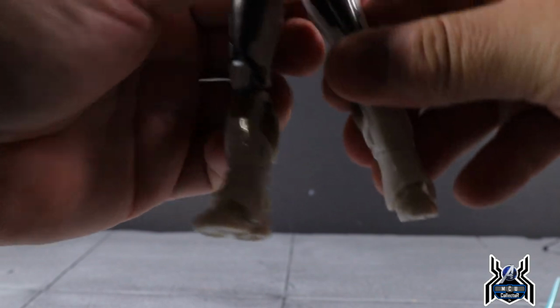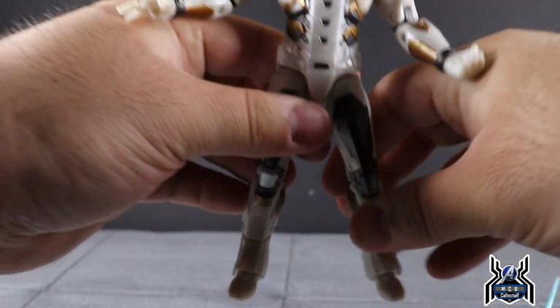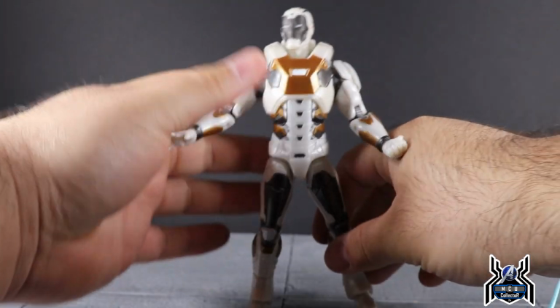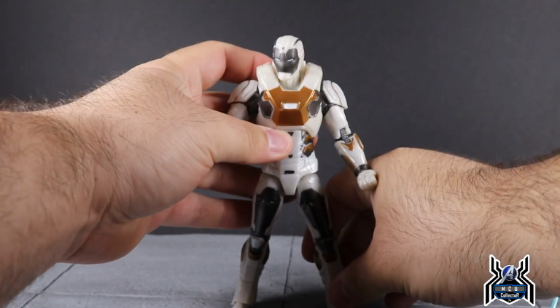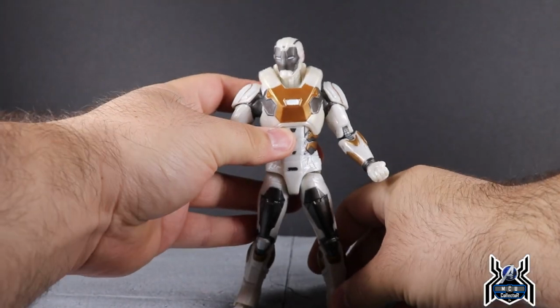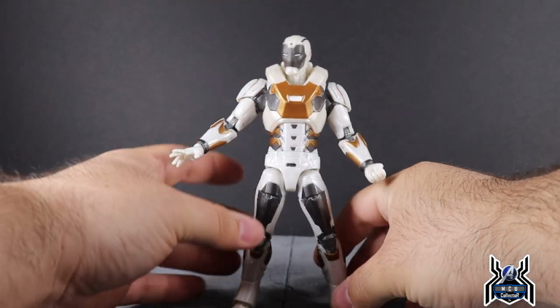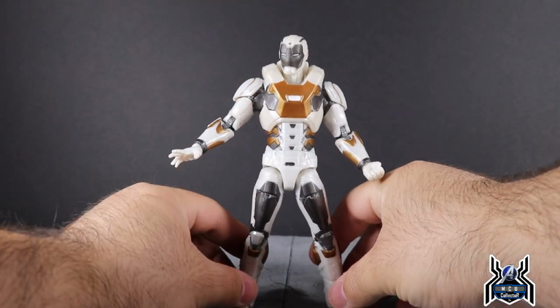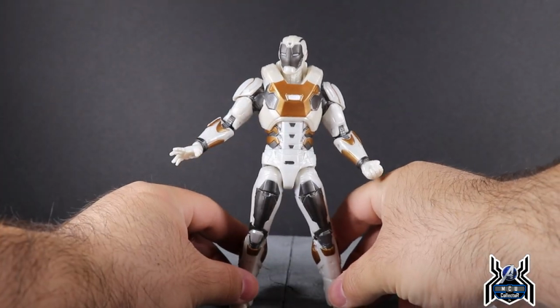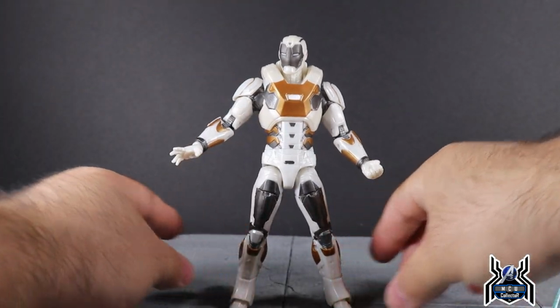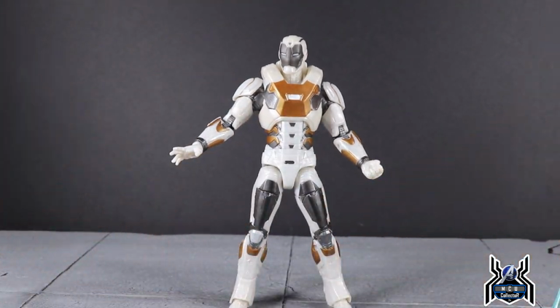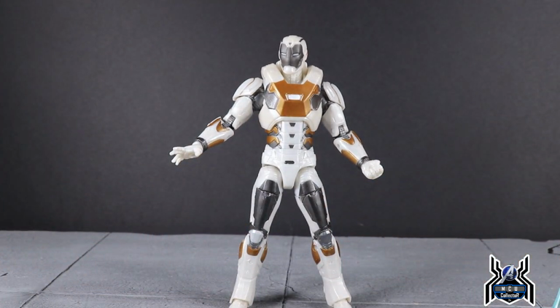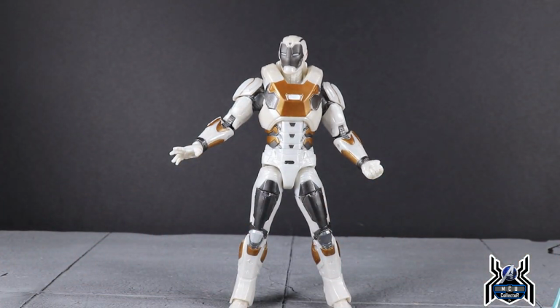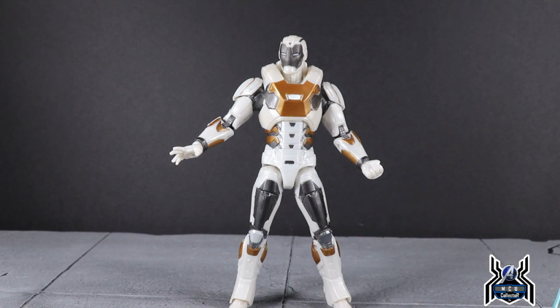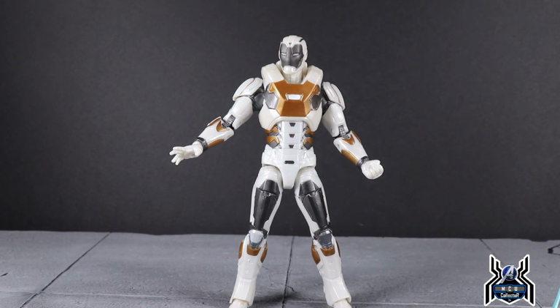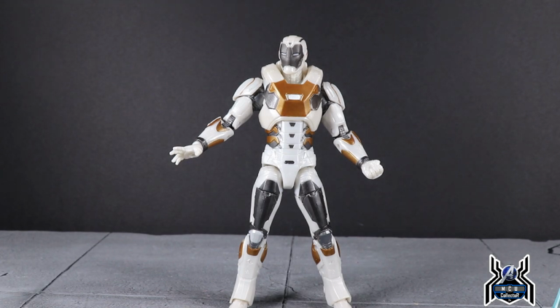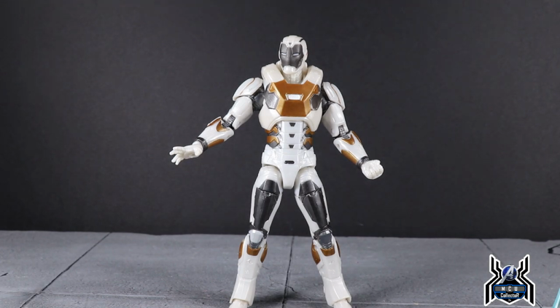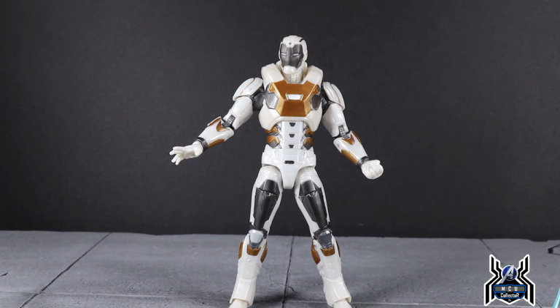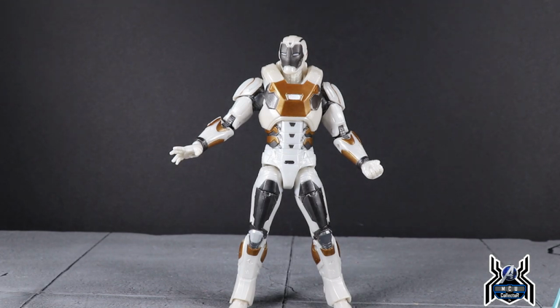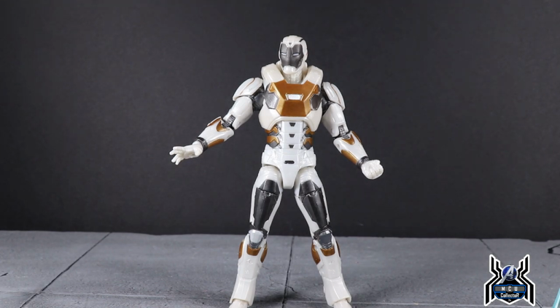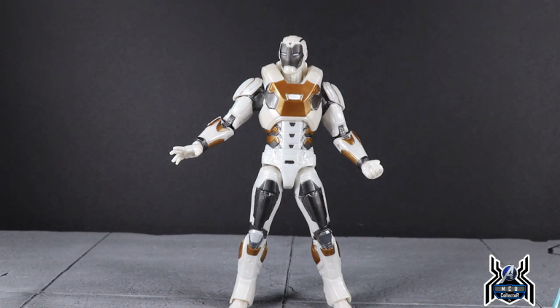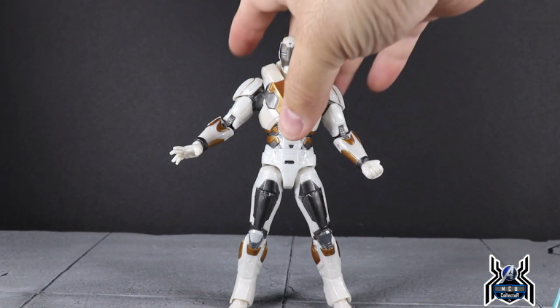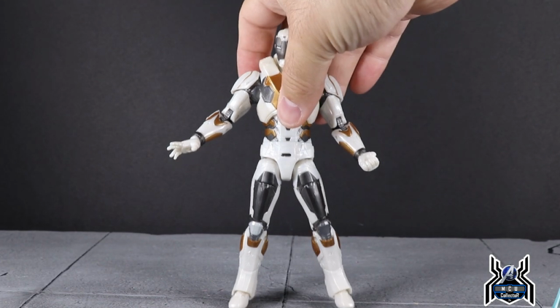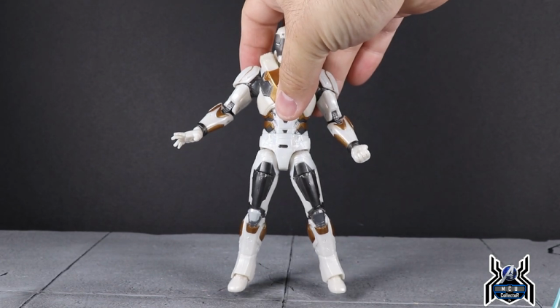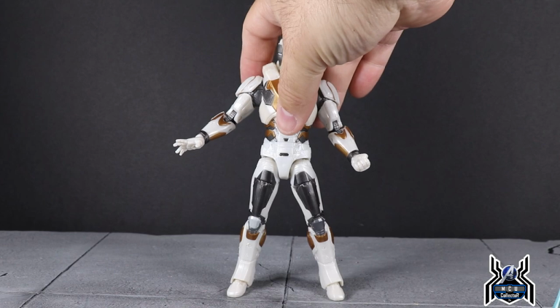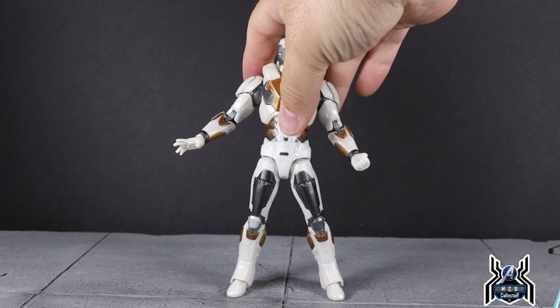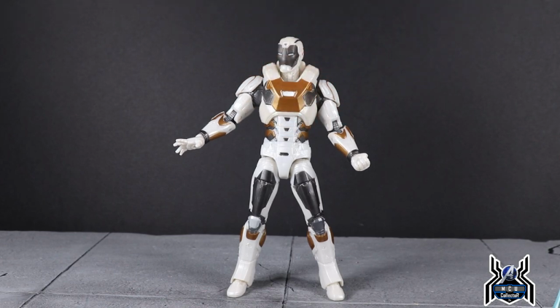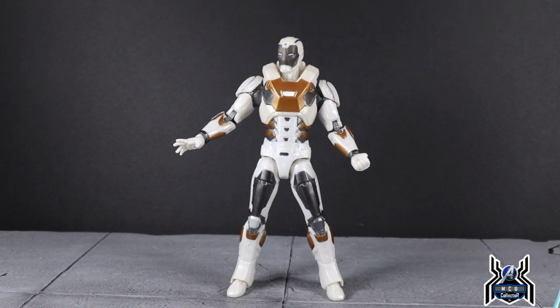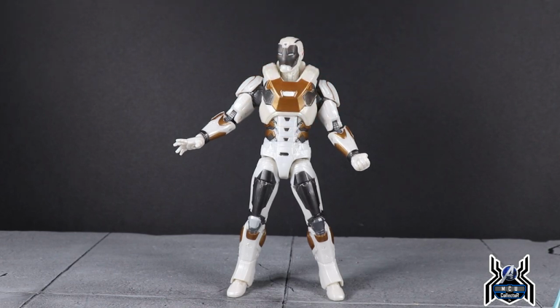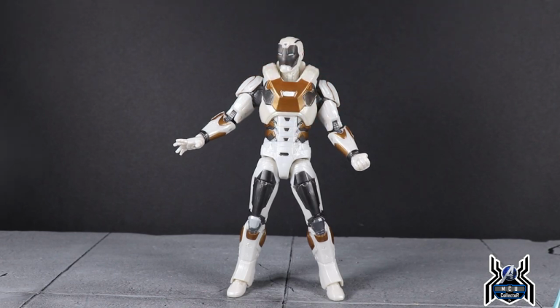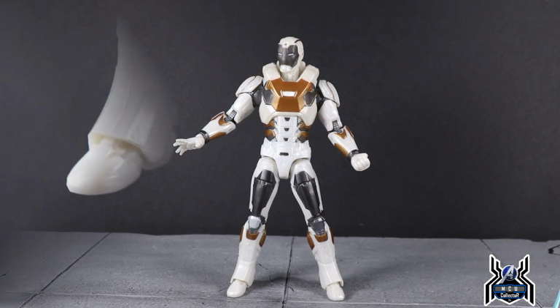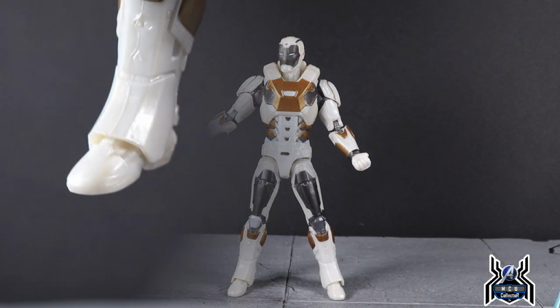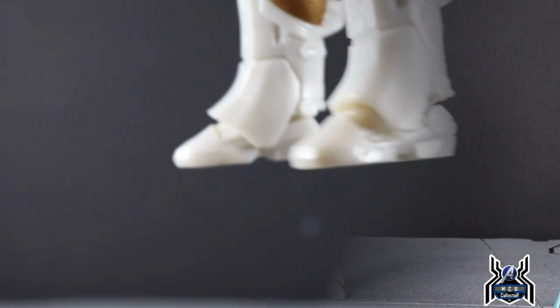There are peg holes at the bottom of the feet, which we know because of the blast effects. Overall, the articulation is definitely more limited than any other Iron Man figure. This is one of those where the sculpt wins and the articulation loses, unfortunately.